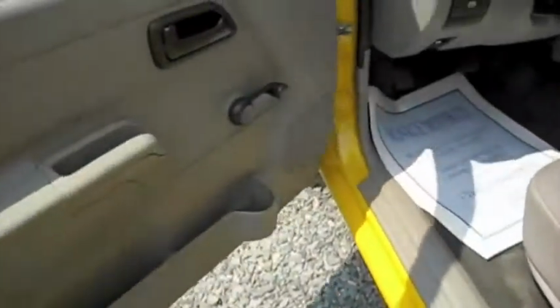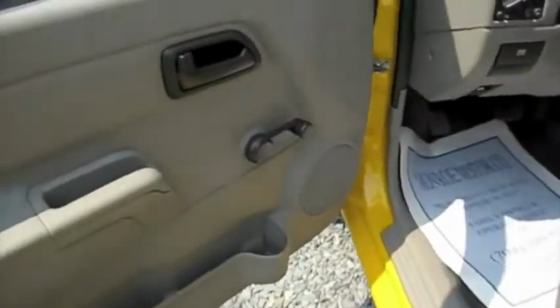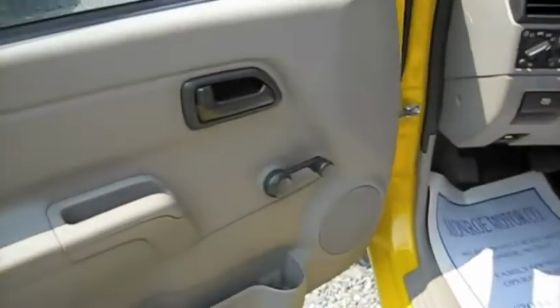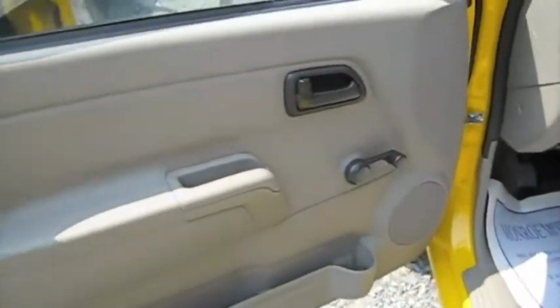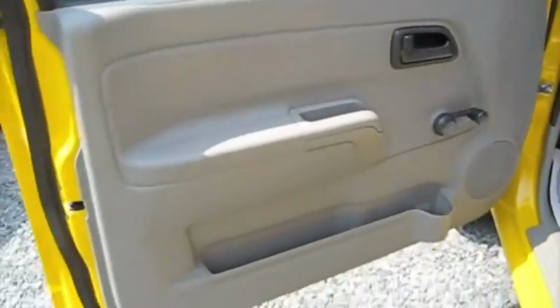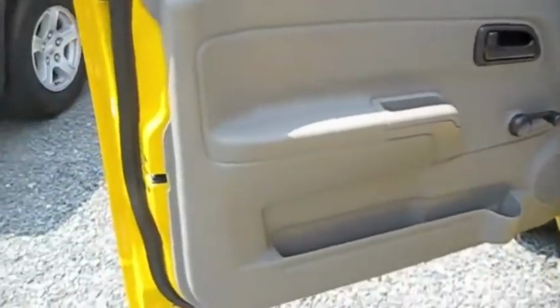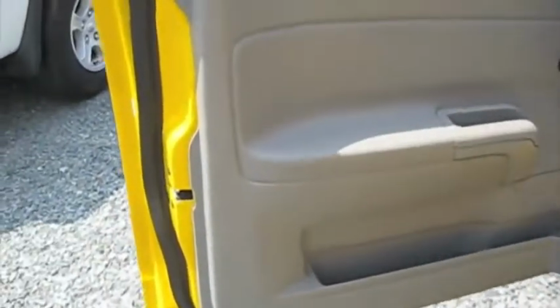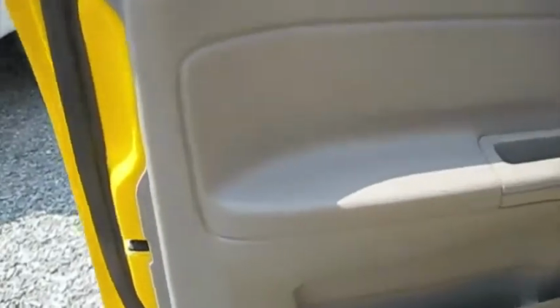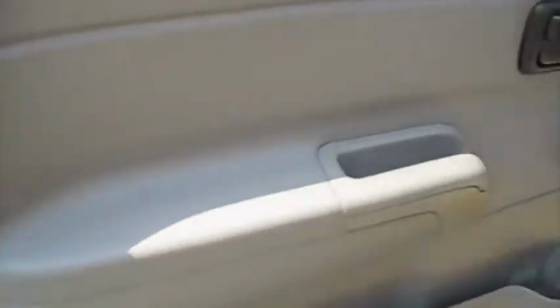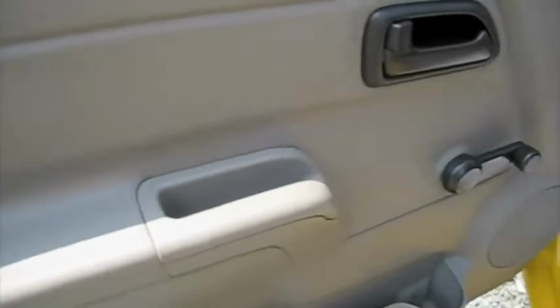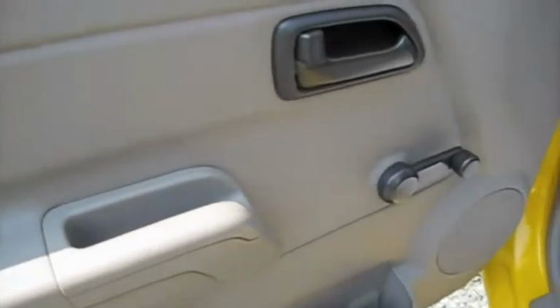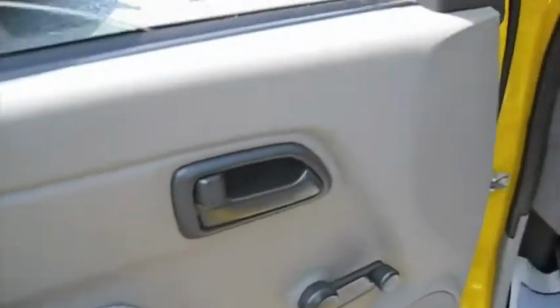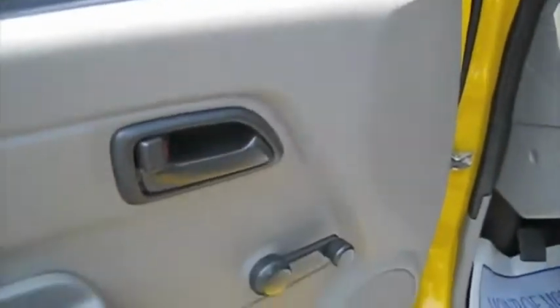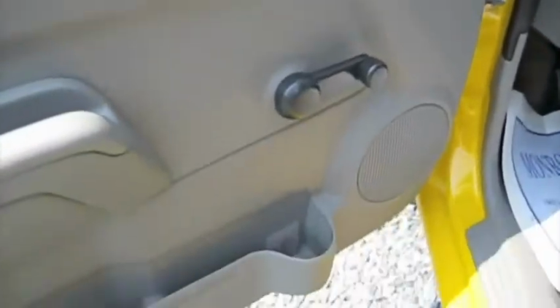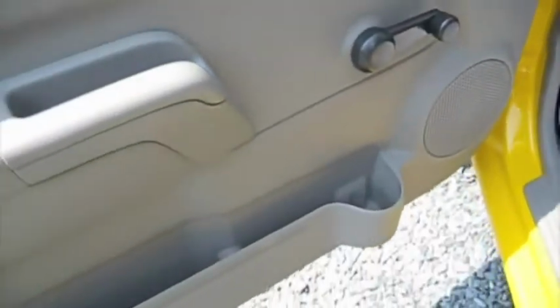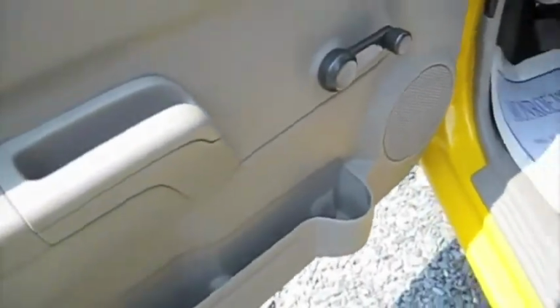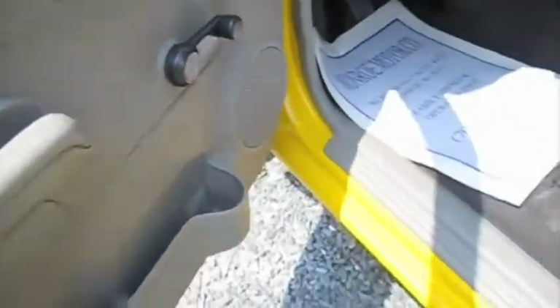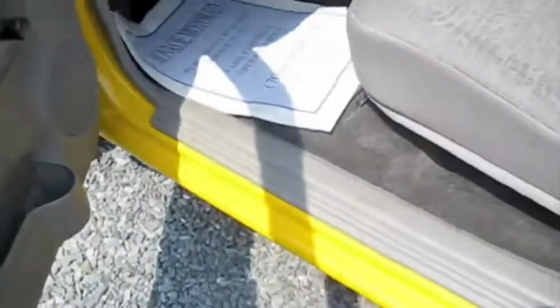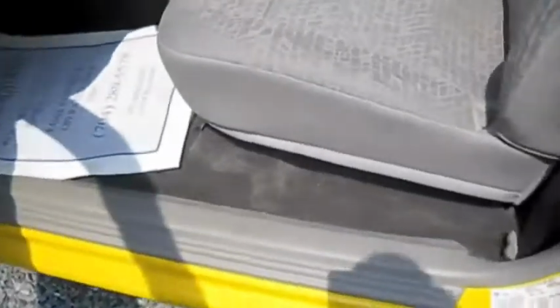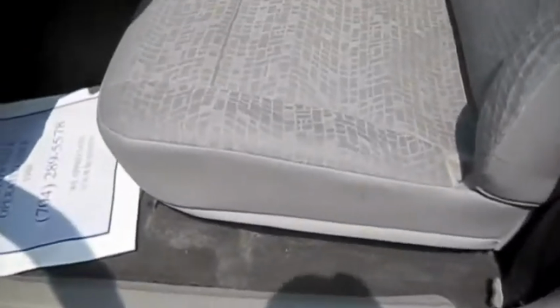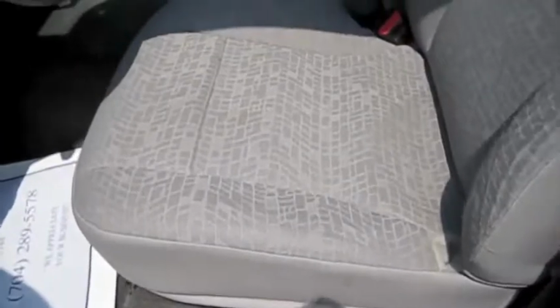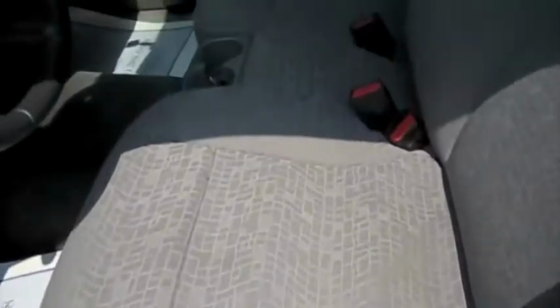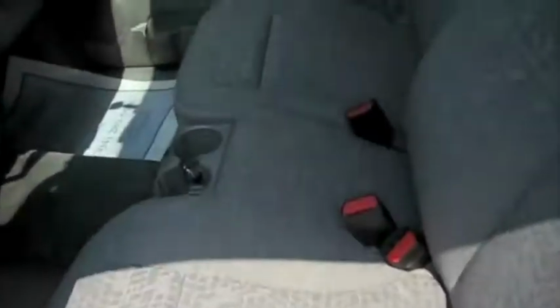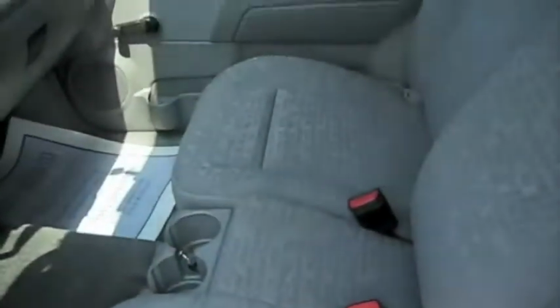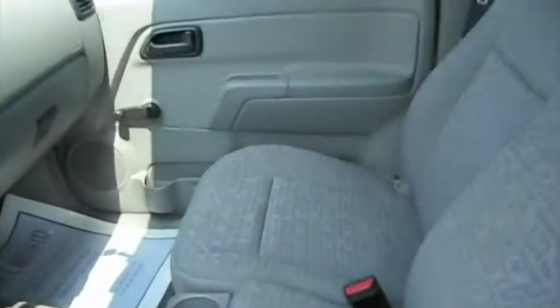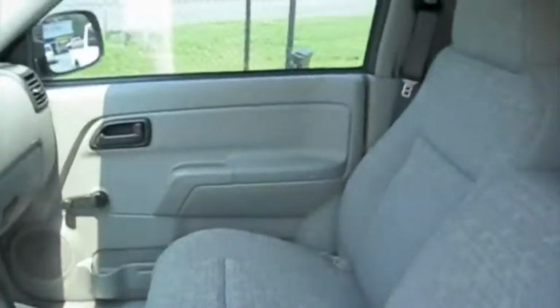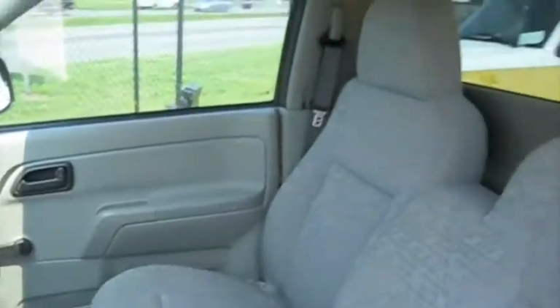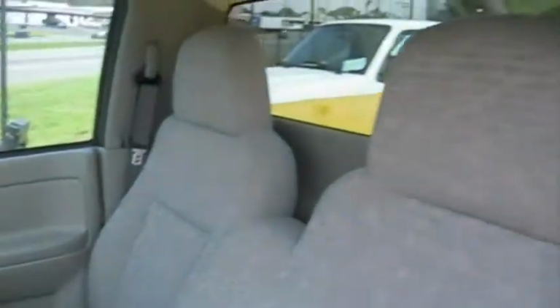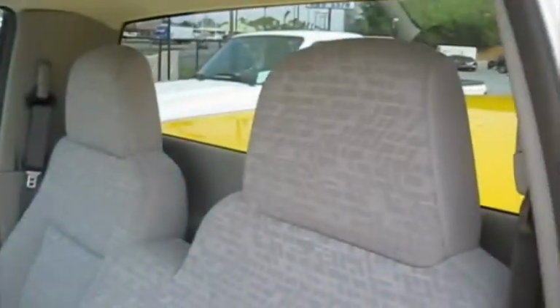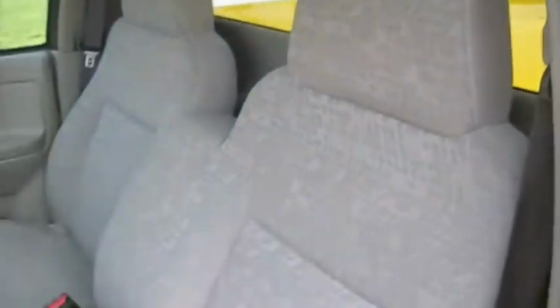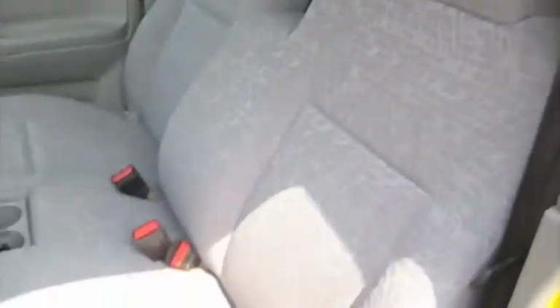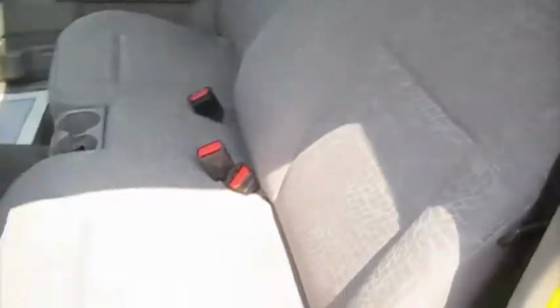Some of the most noticeable differences right off the bat is the differences in the door panel — without all the power accessories that the Canyon has — as well as the cloth seating and full manual controls.